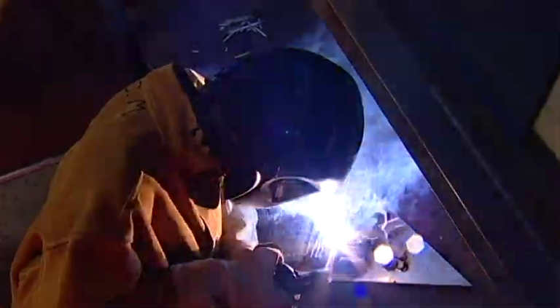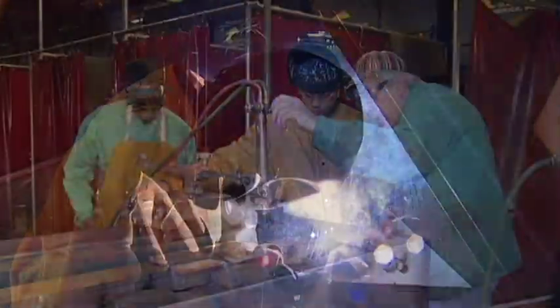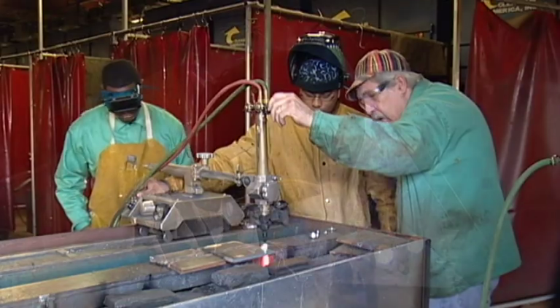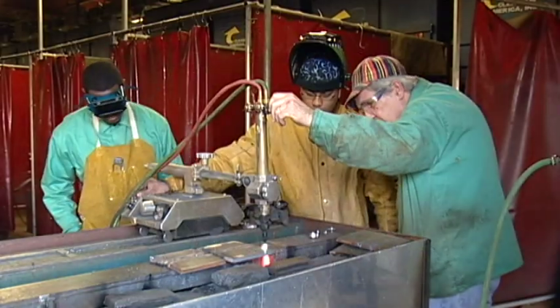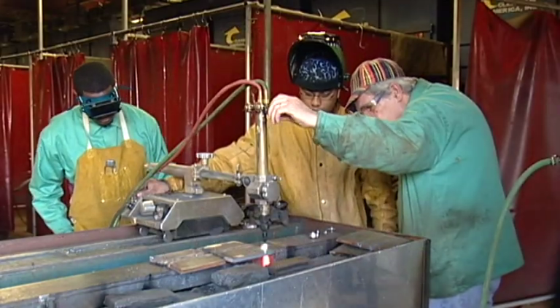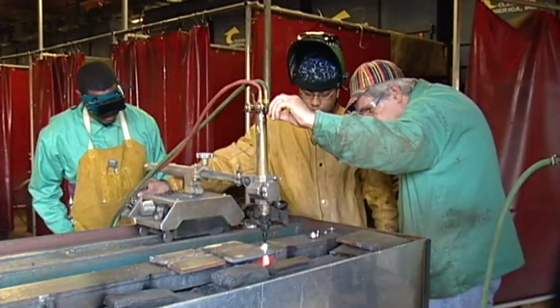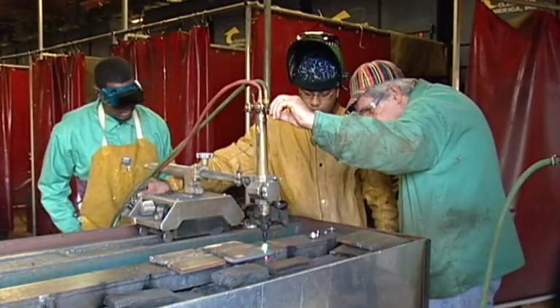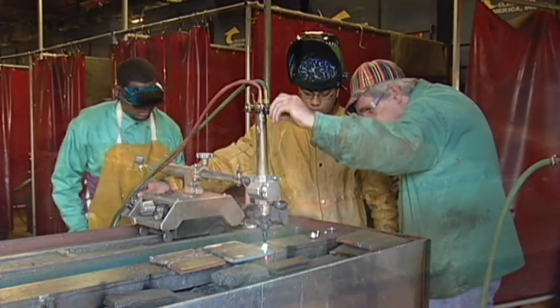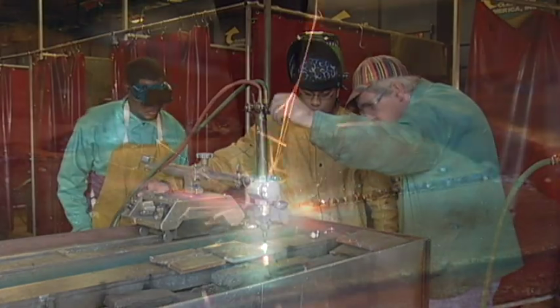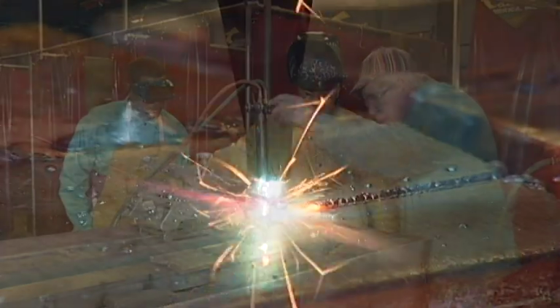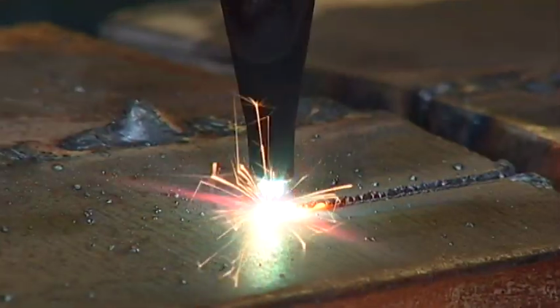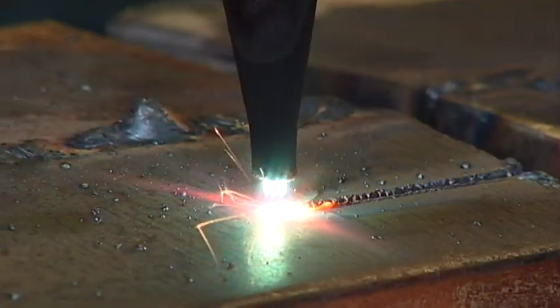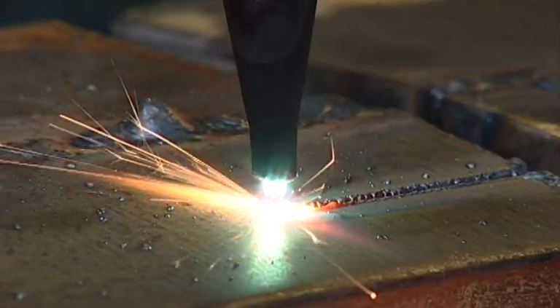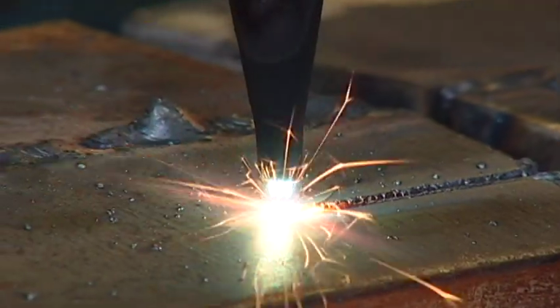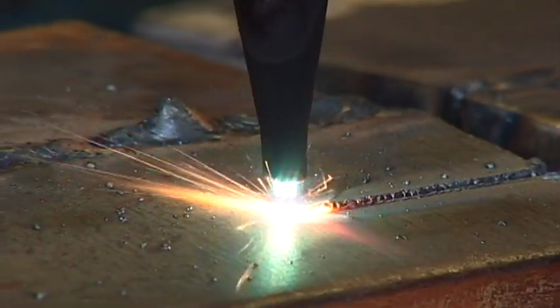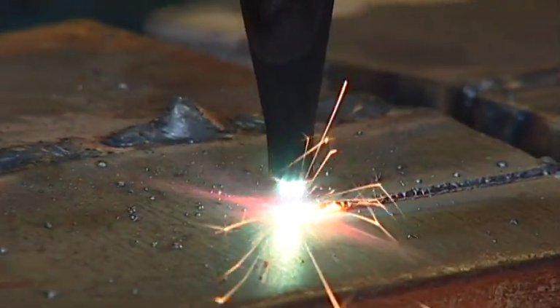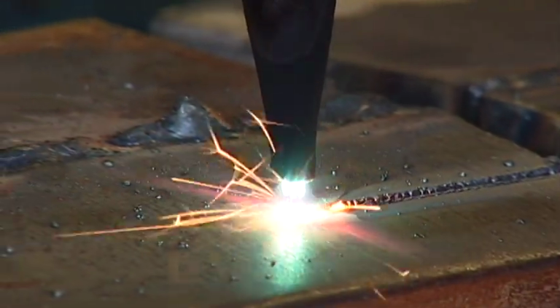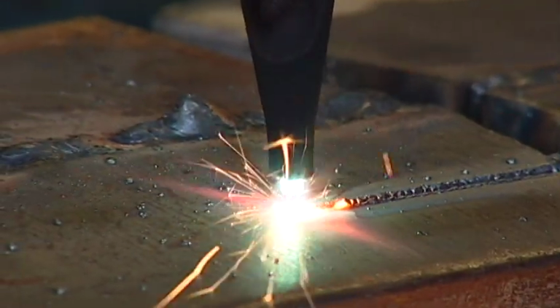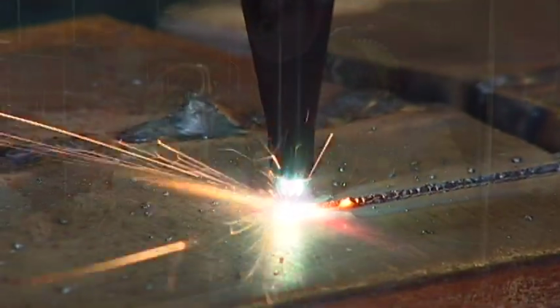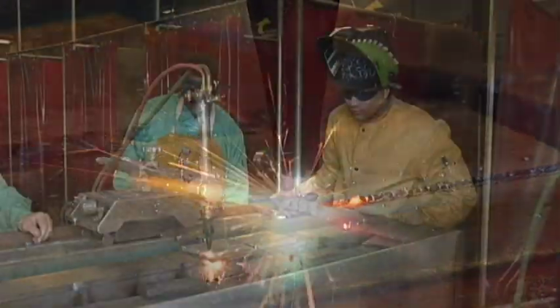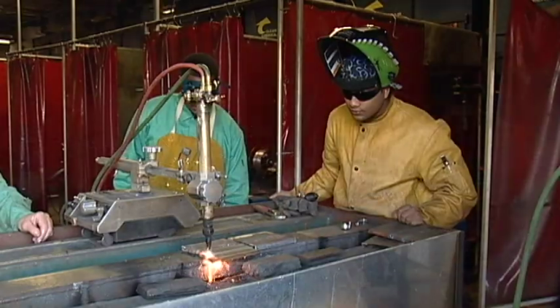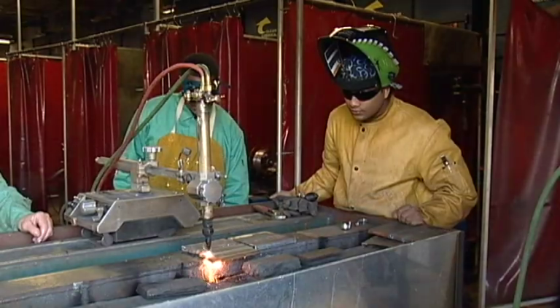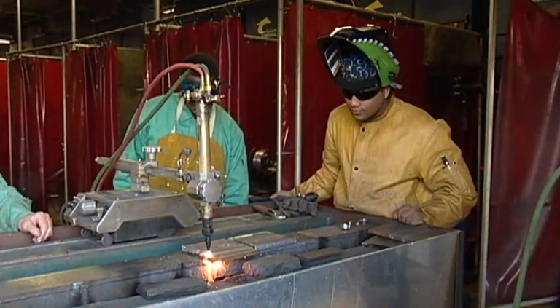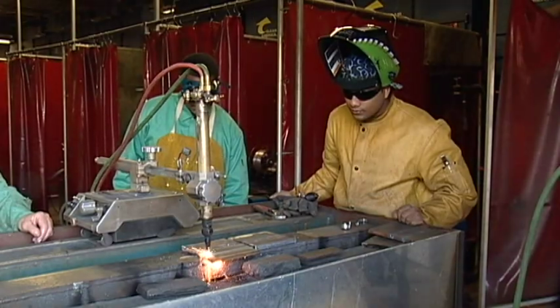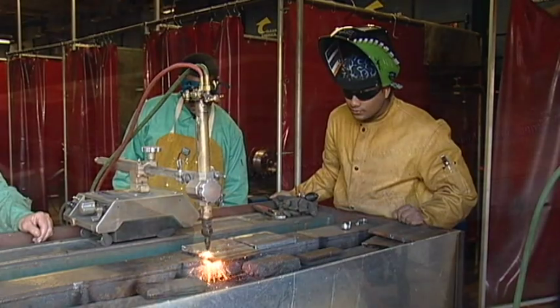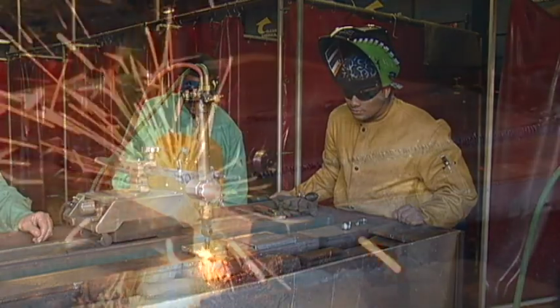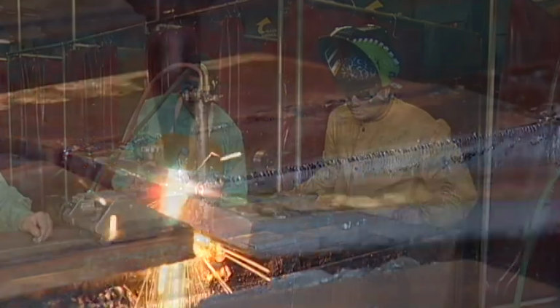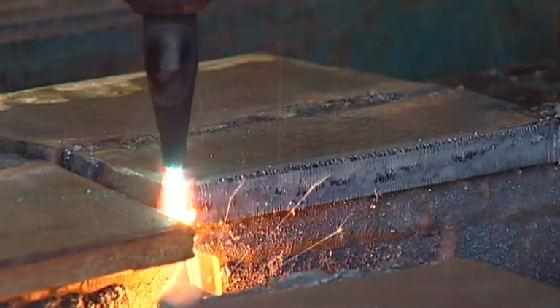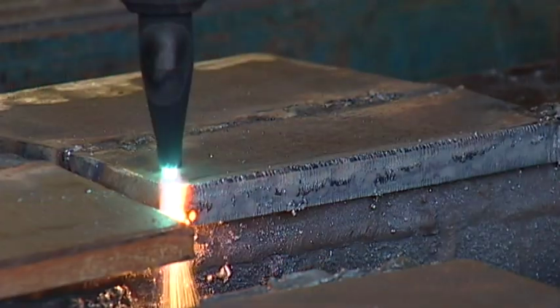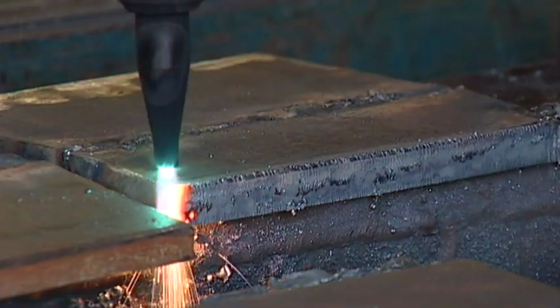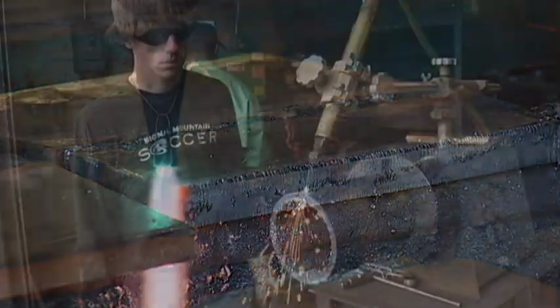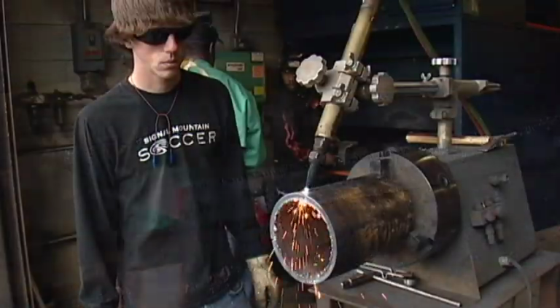Students will learn to safely use an oxy-acetylene torch and plasma torch while working with structural plate and pipe.